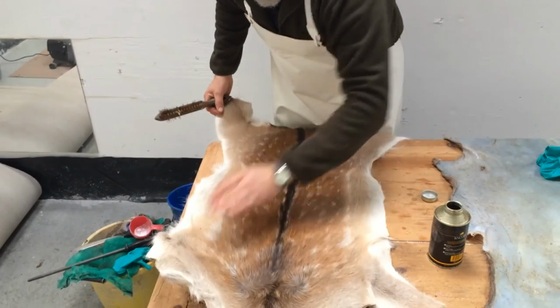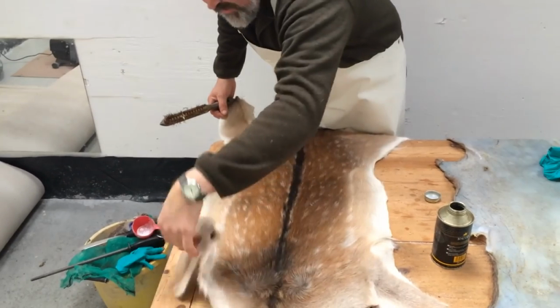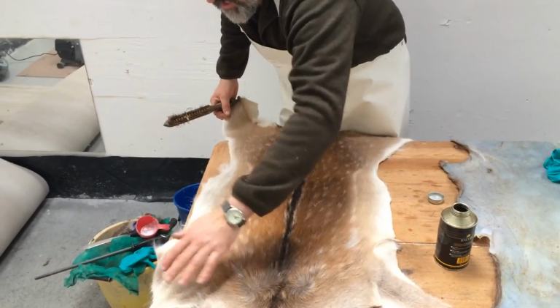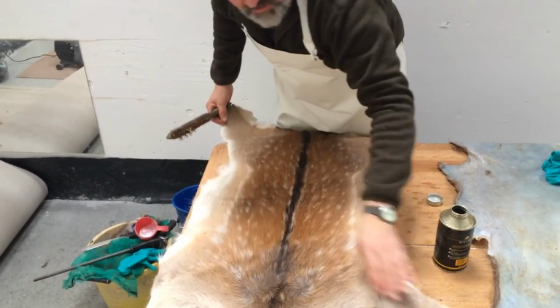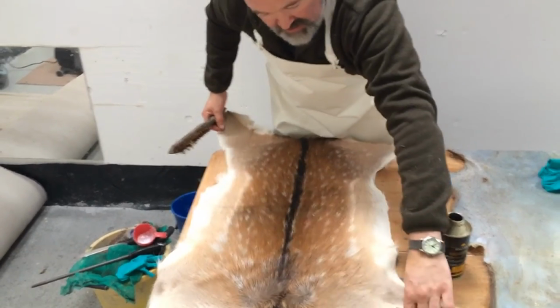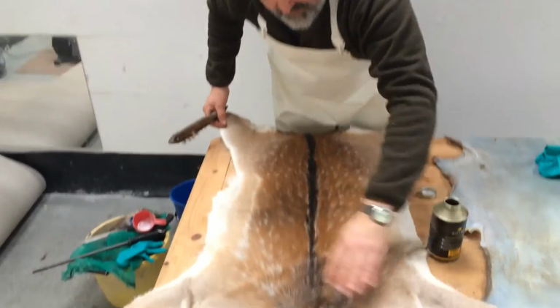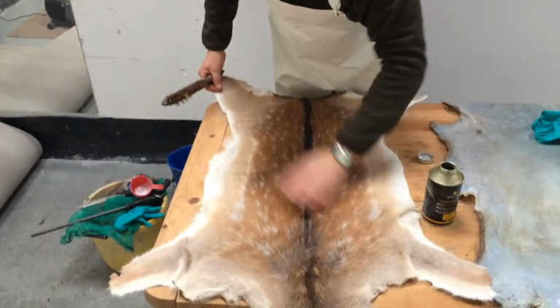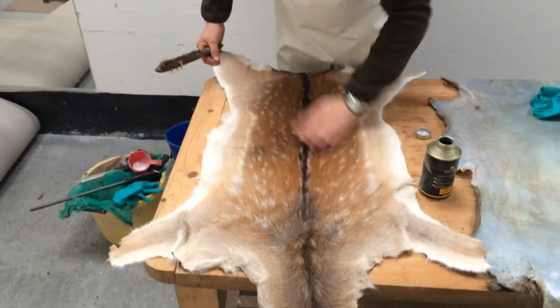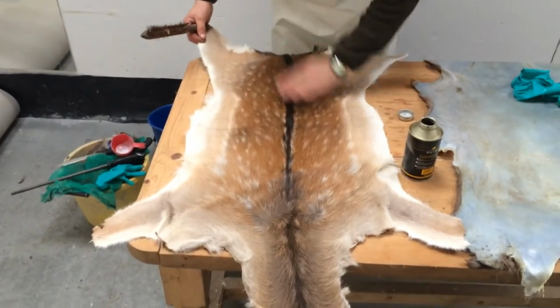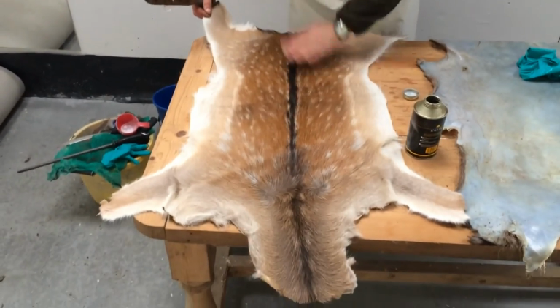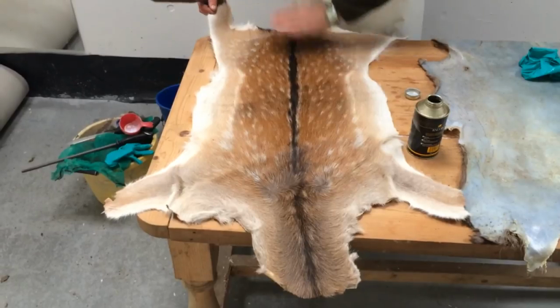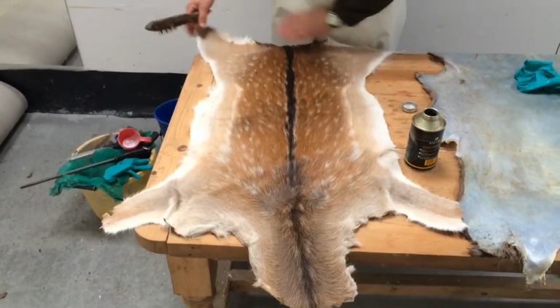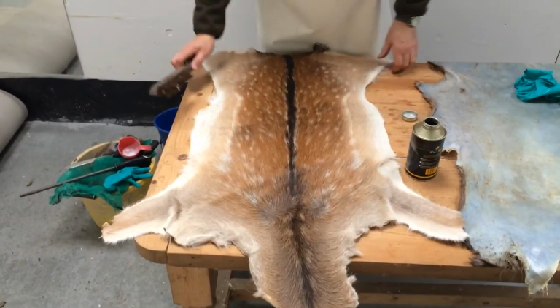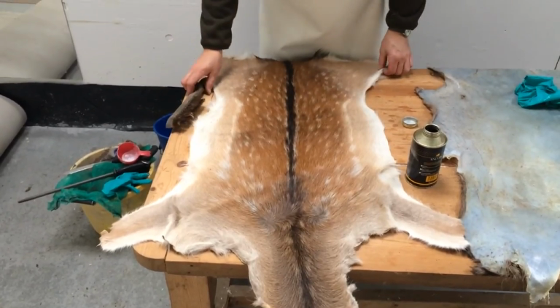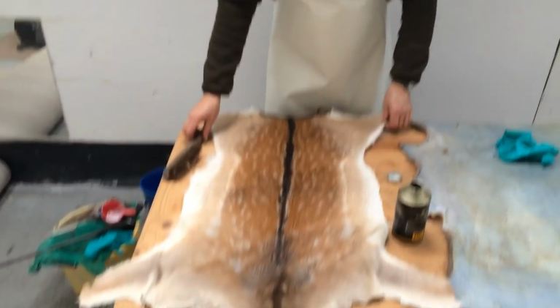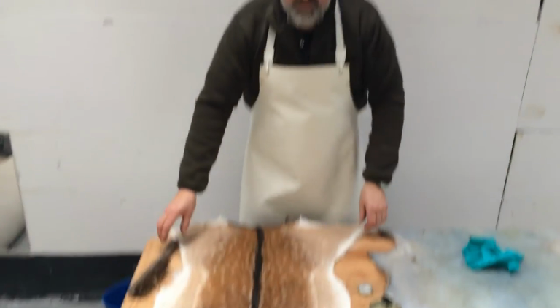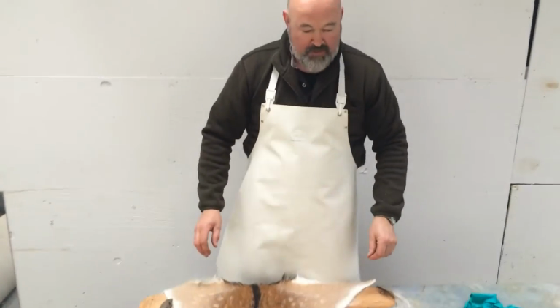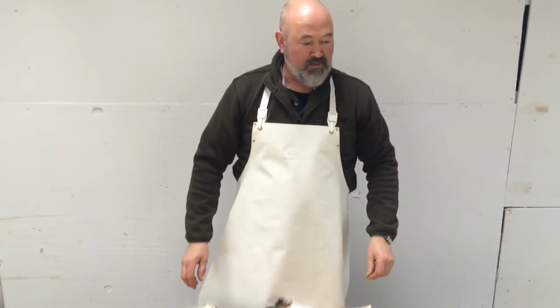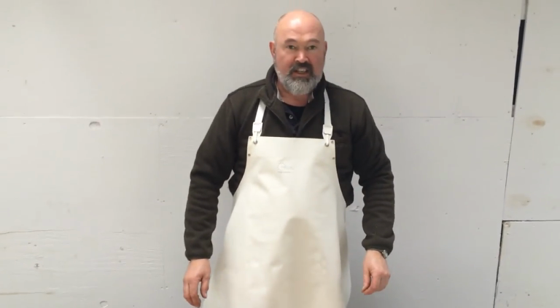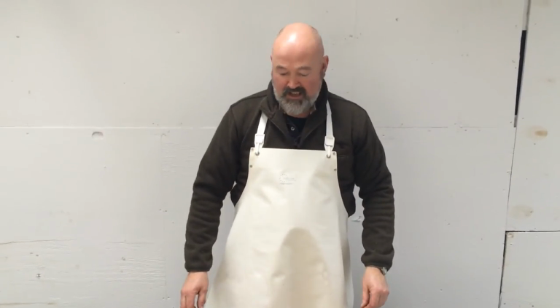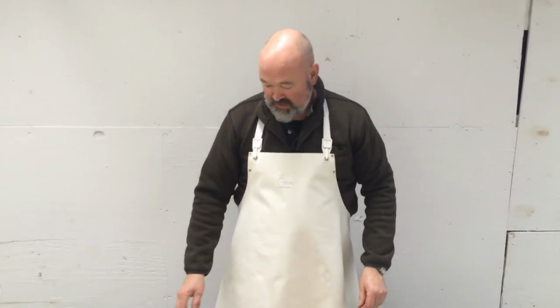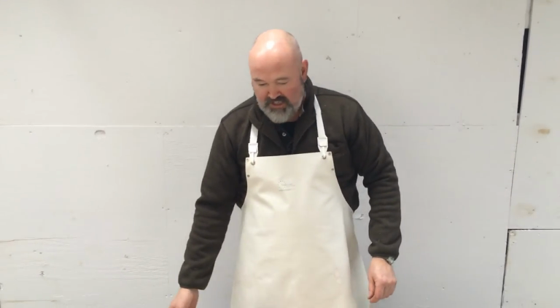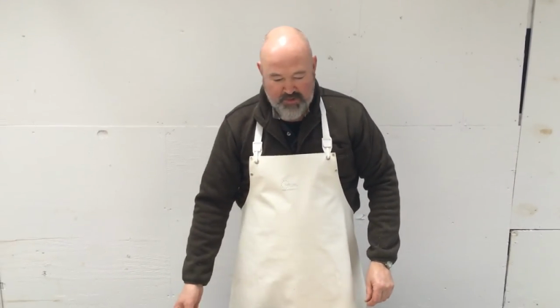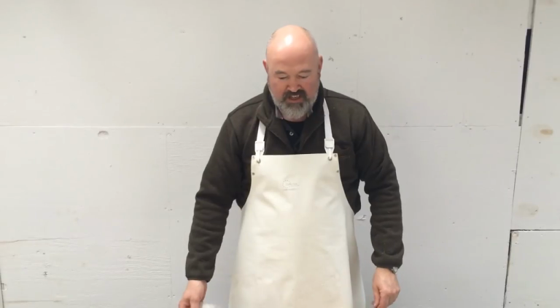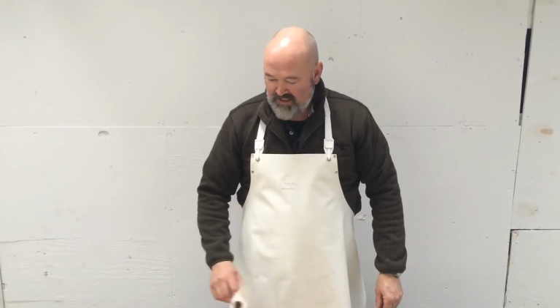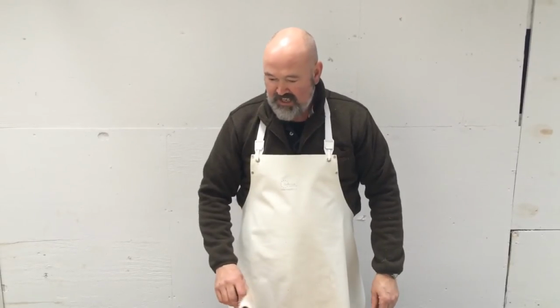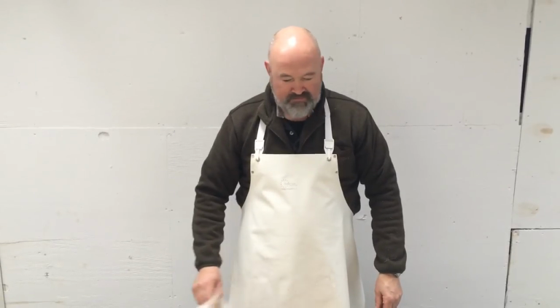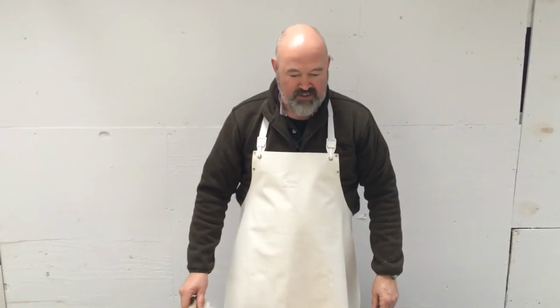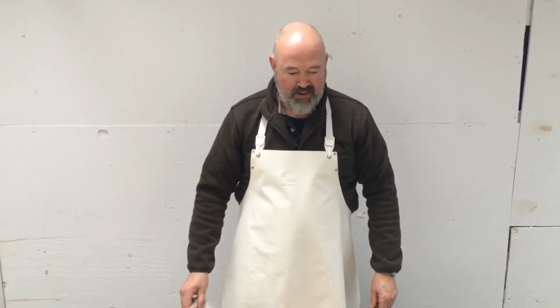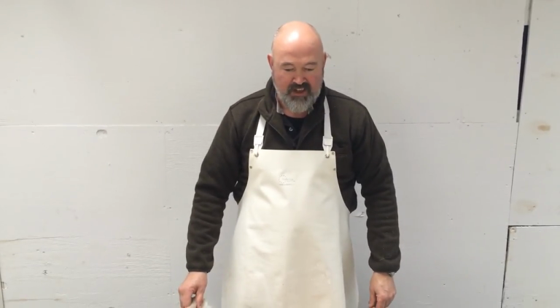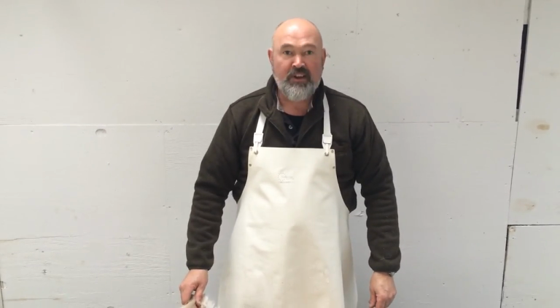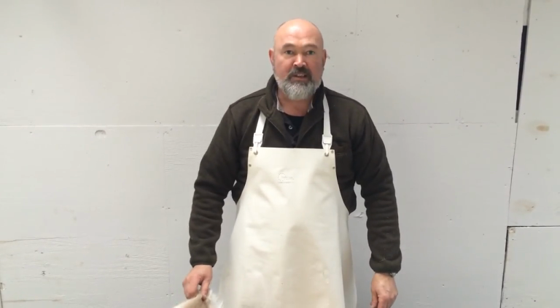This is one that I did a year ago and it's turned out very well. Thank you very much for watching the UK Deer and Boar Hunter tanning session. I hope you find it some use.